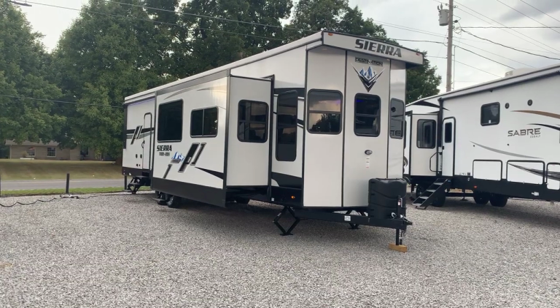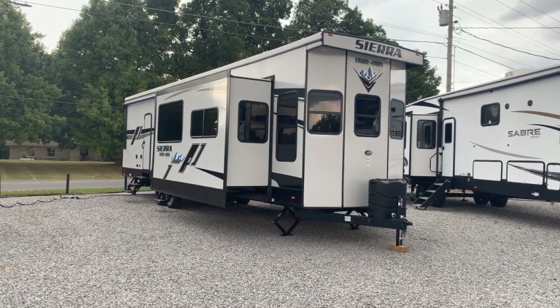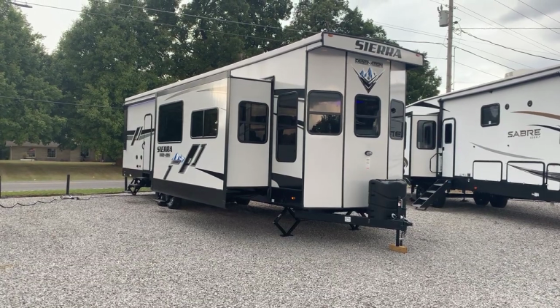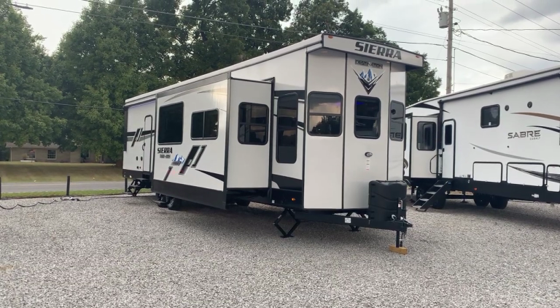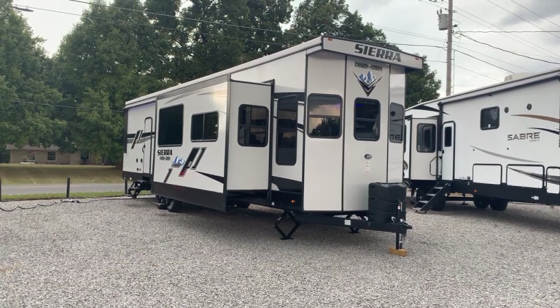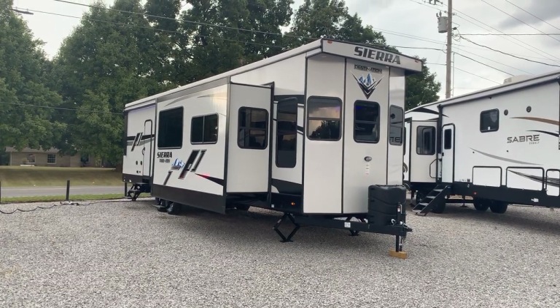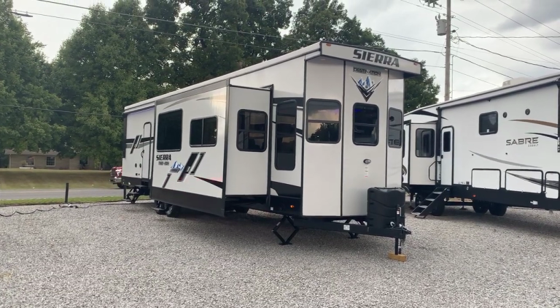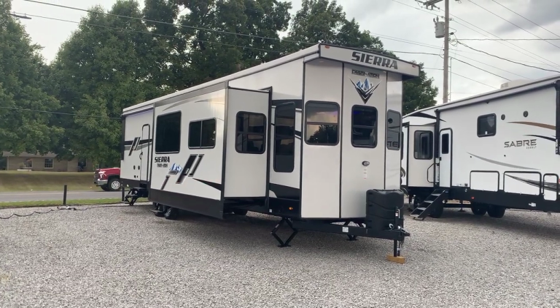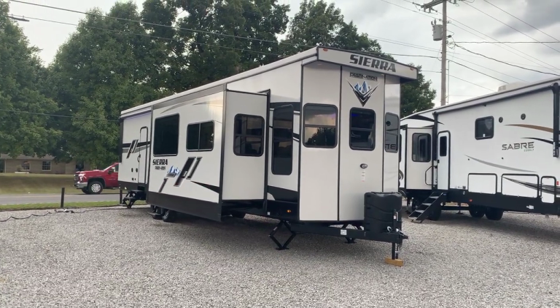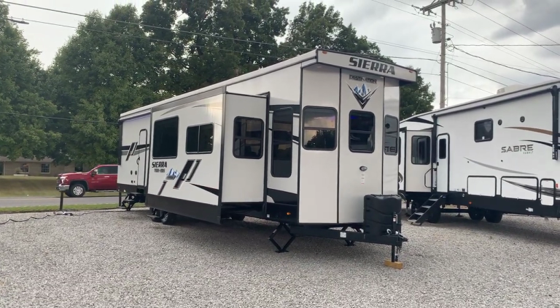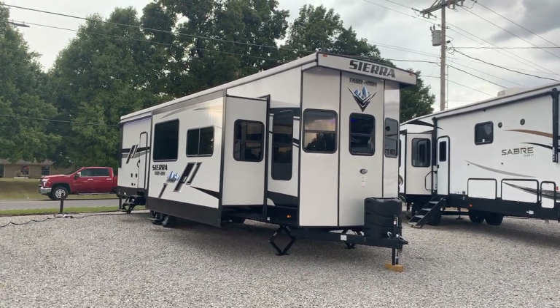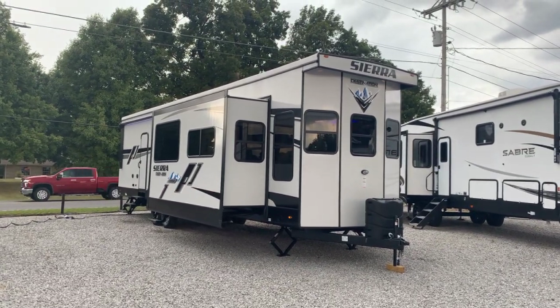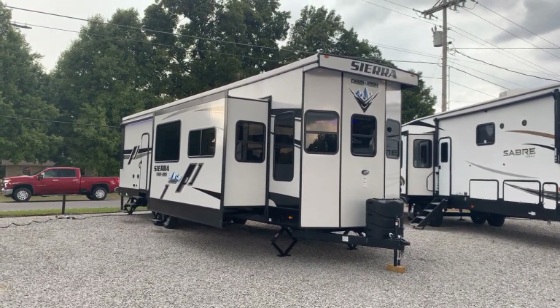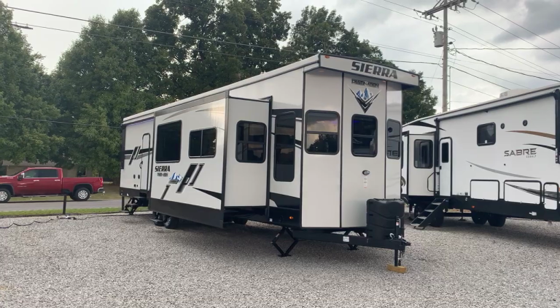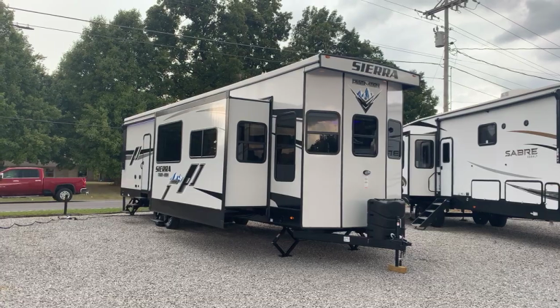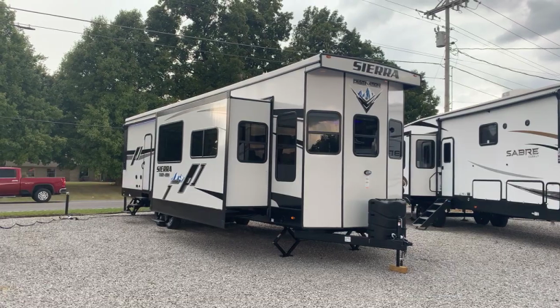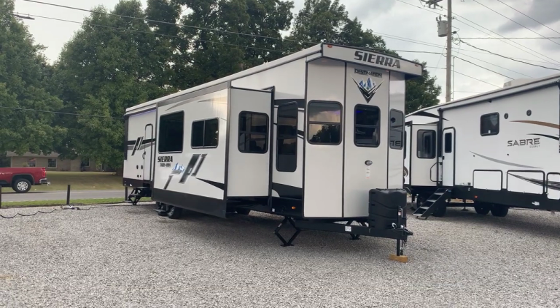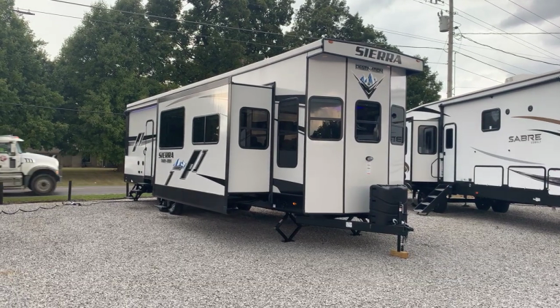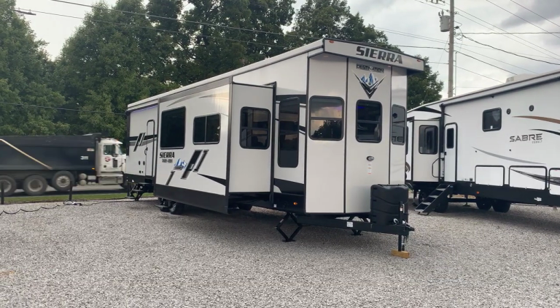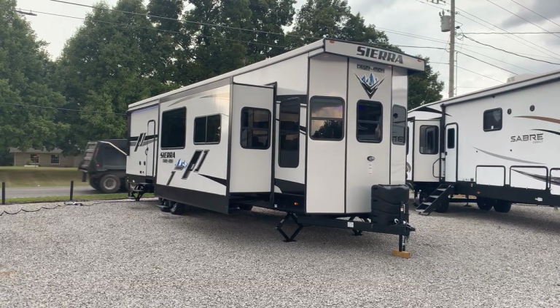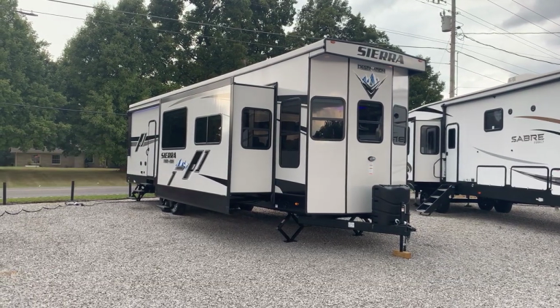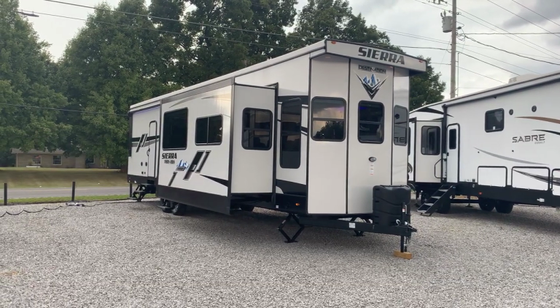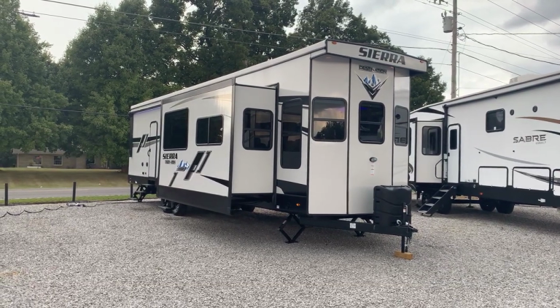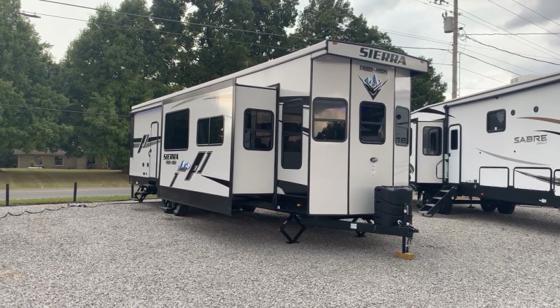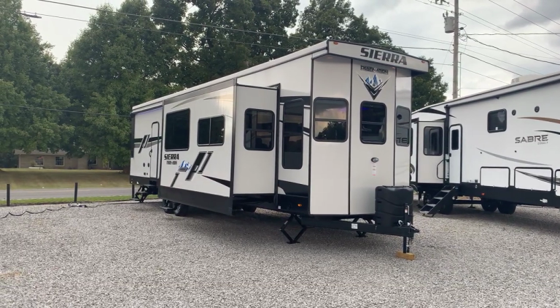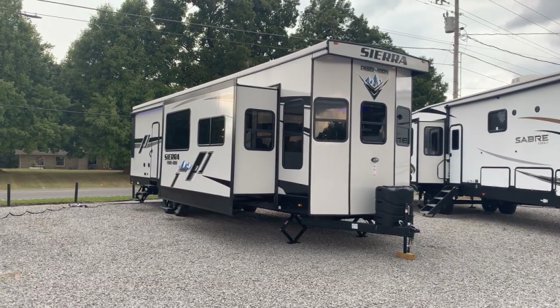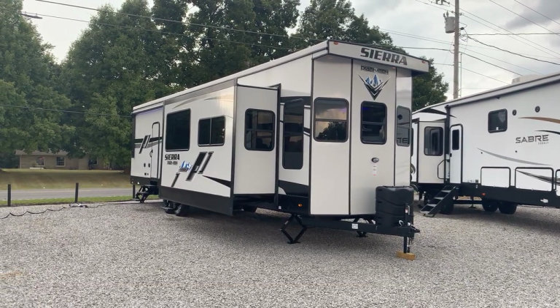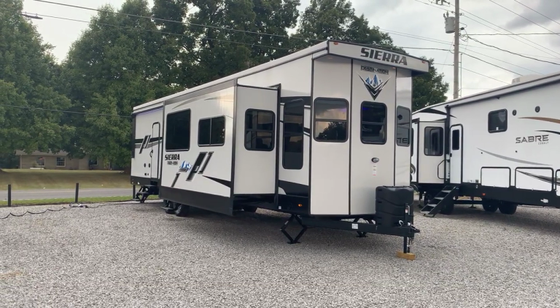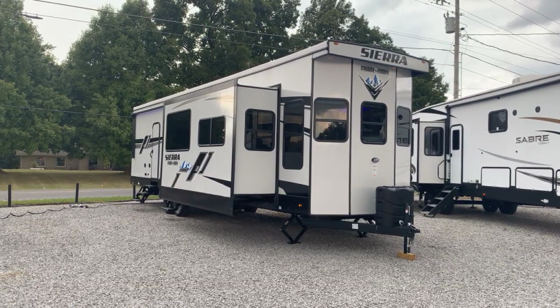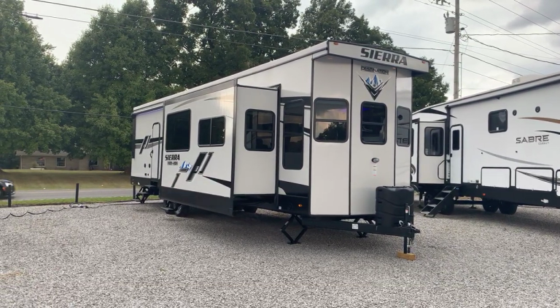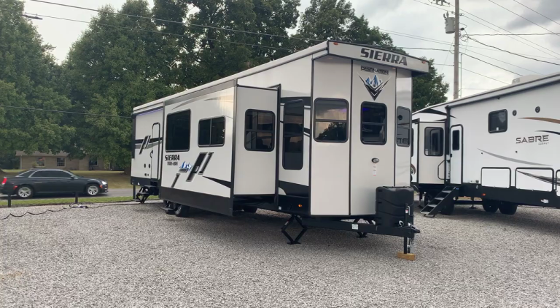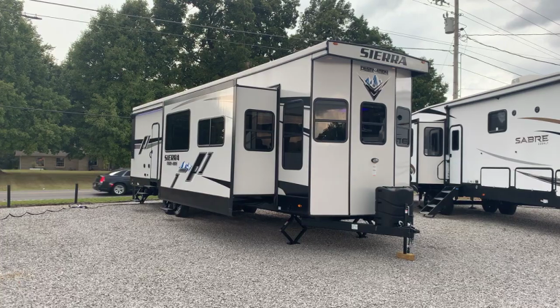I'm Colin Fitzgerald with Arrowhead Camper Sales in Mayfield, Kentucky. We're going to look at a 2022 401 FLX Sierra Destination Trailer.